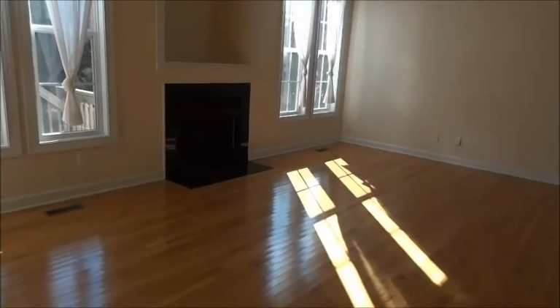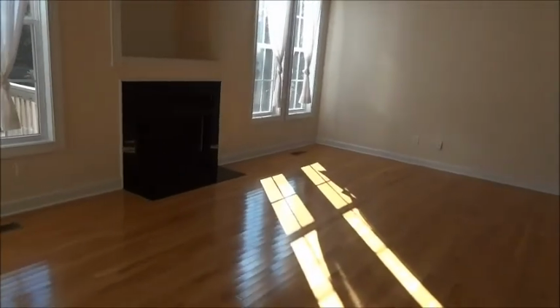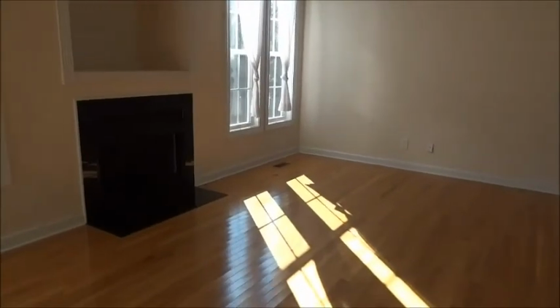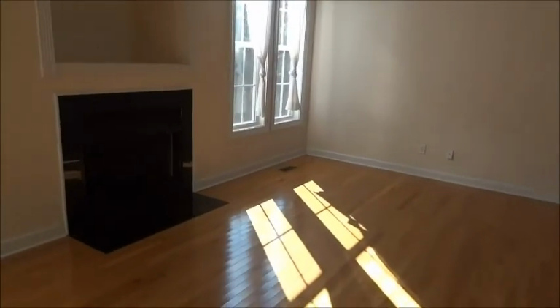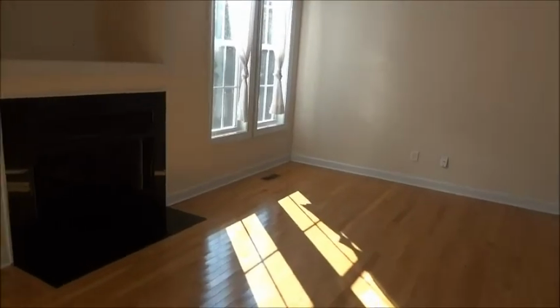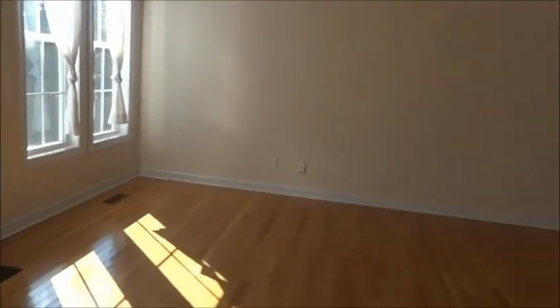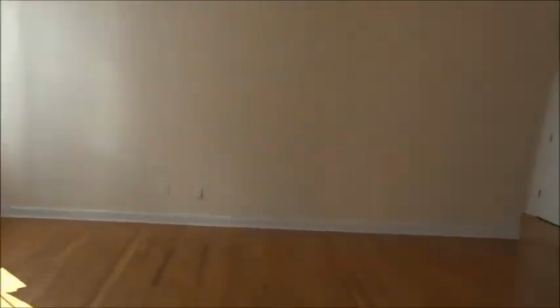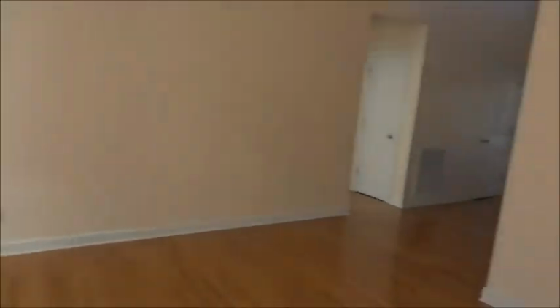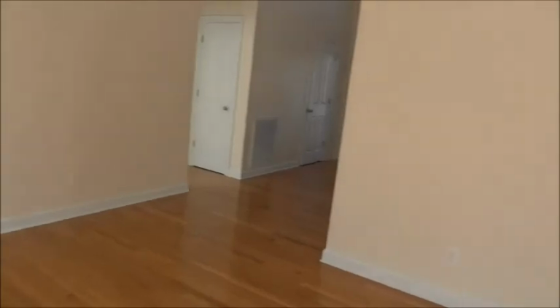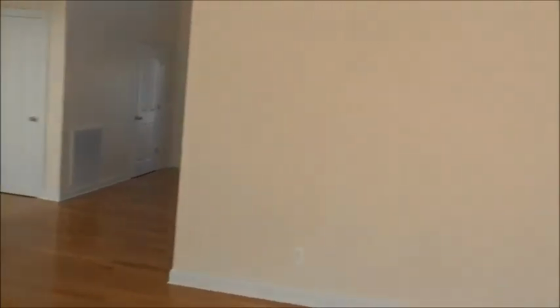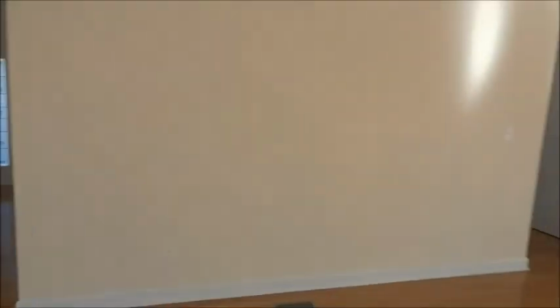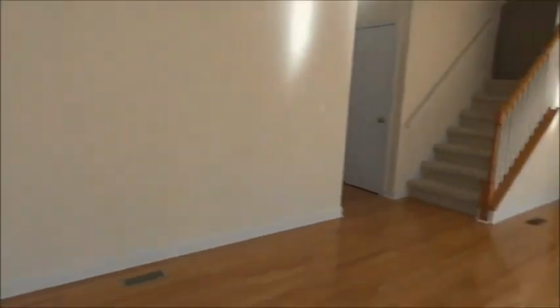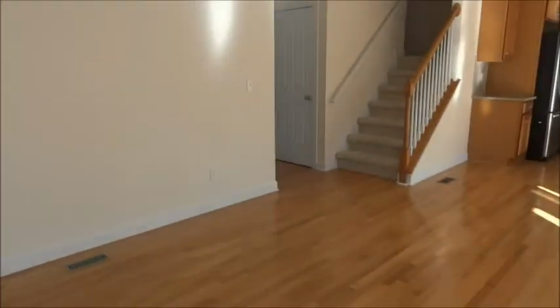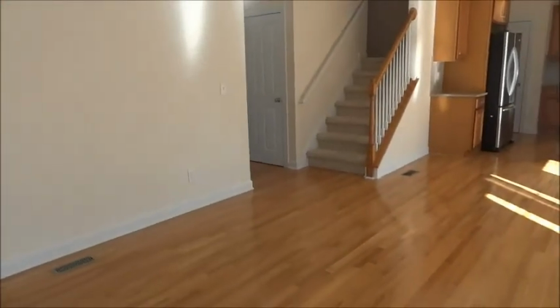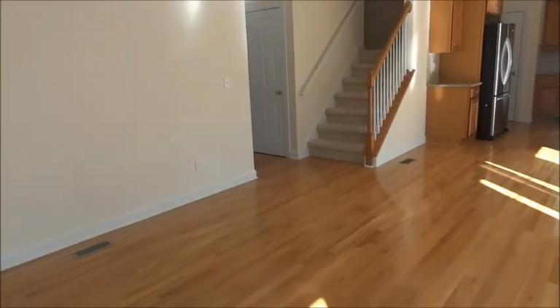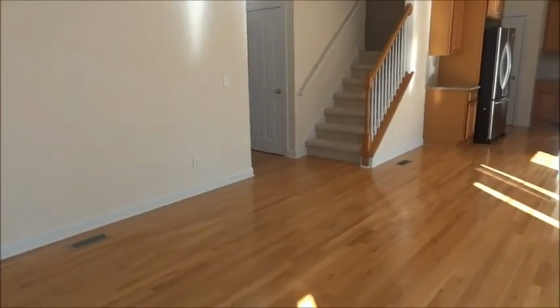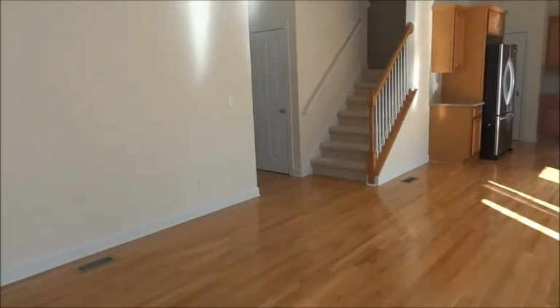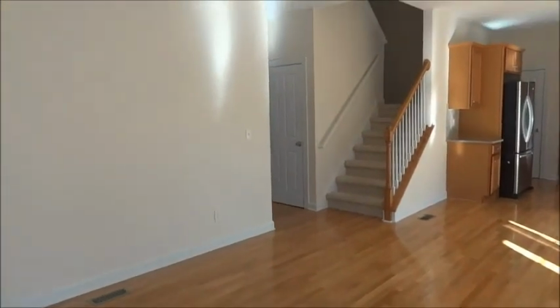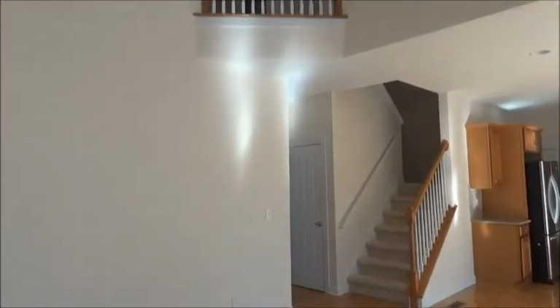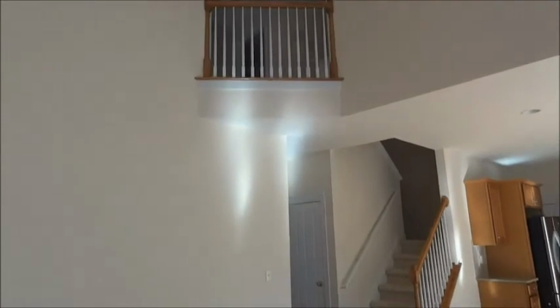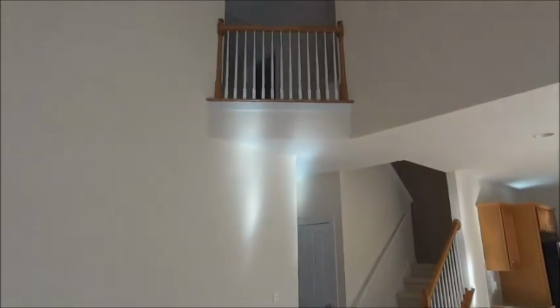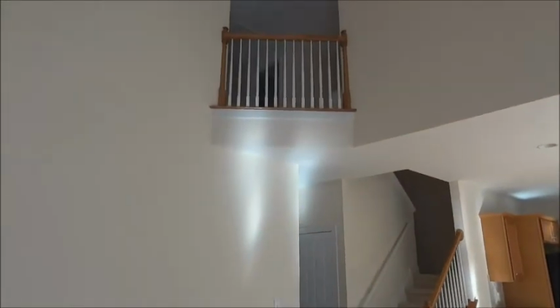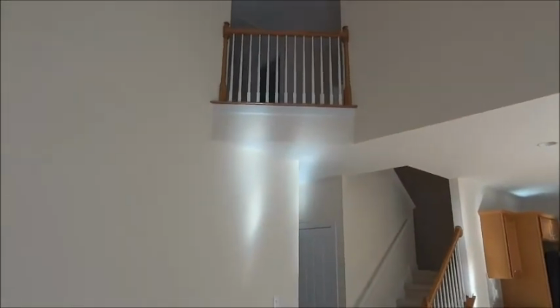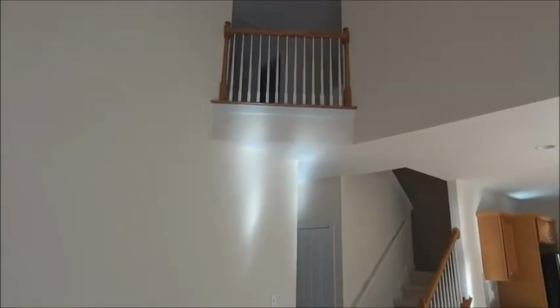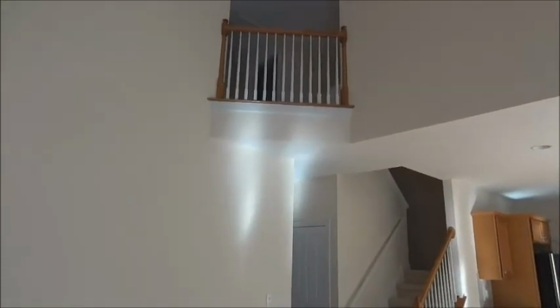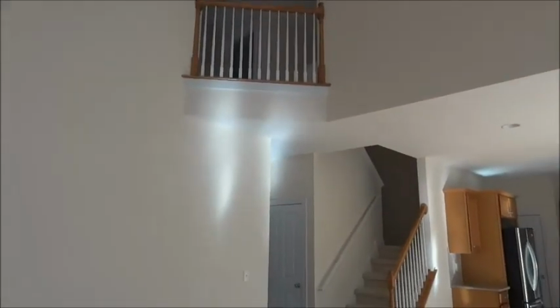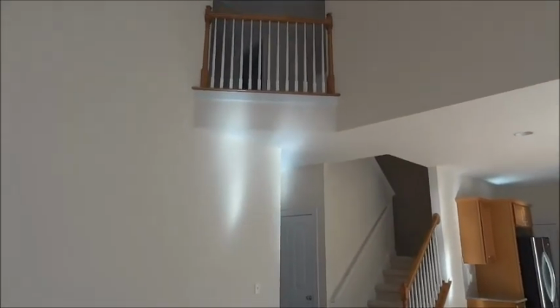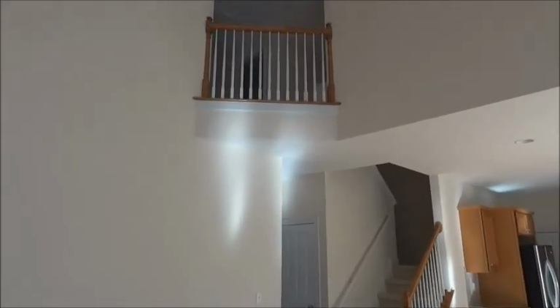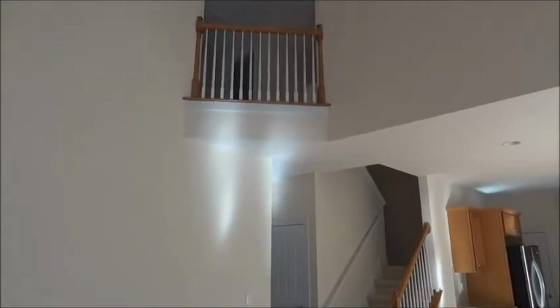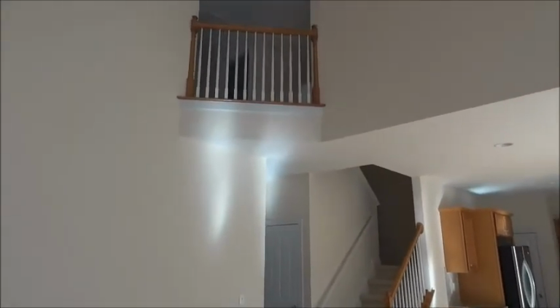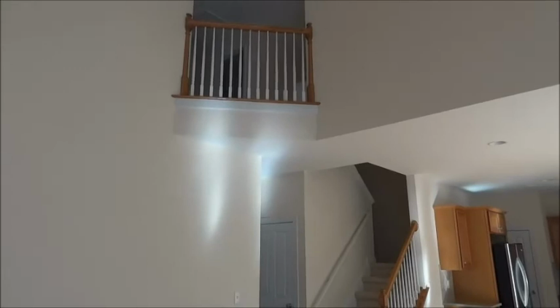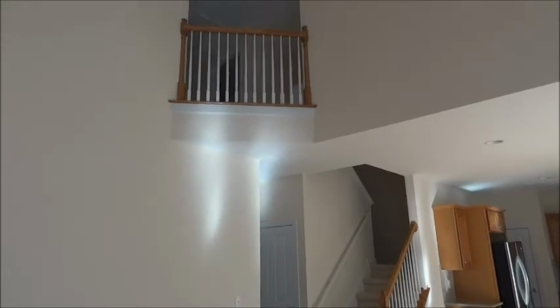I'm in the middle of the living room — look up at this little landing there.